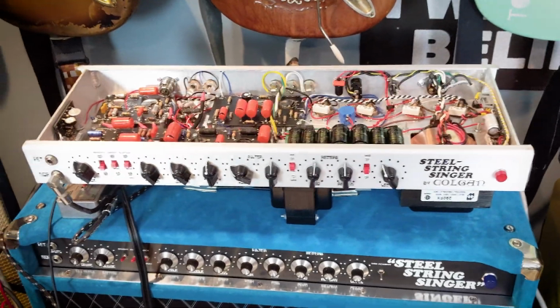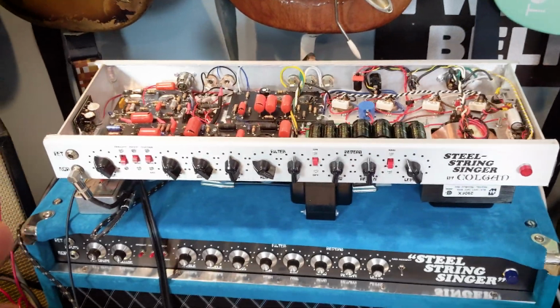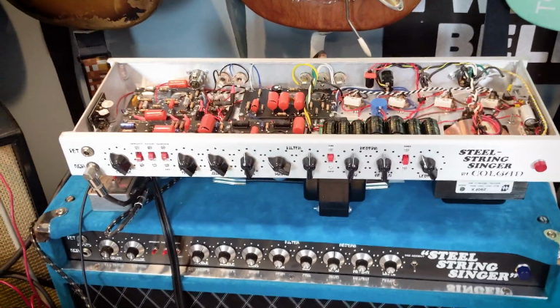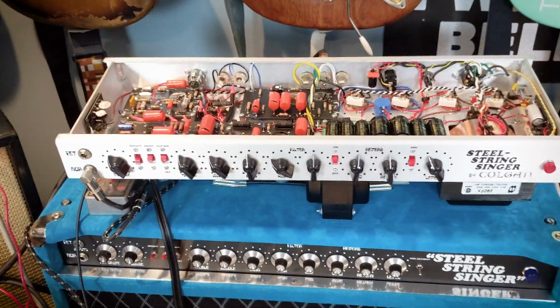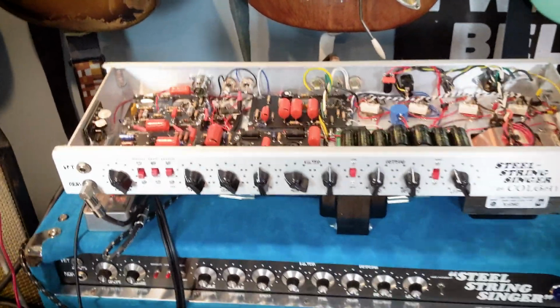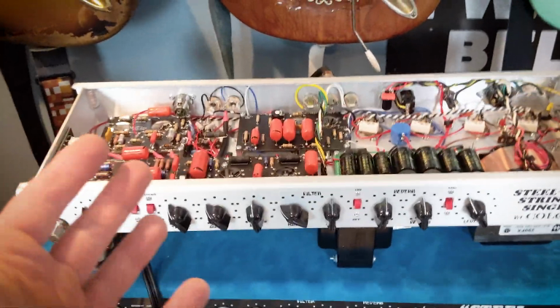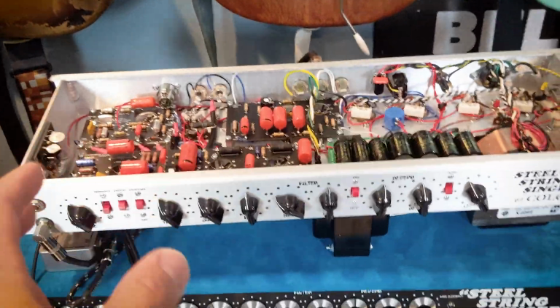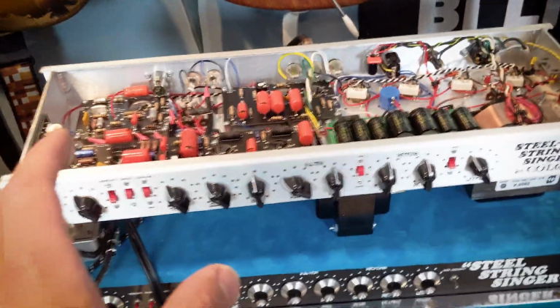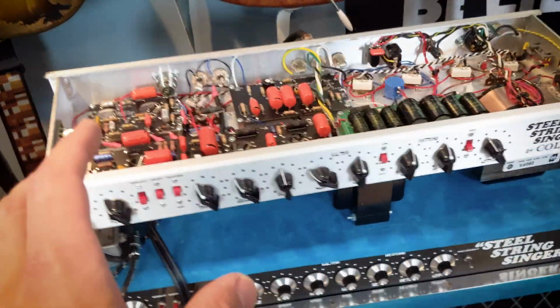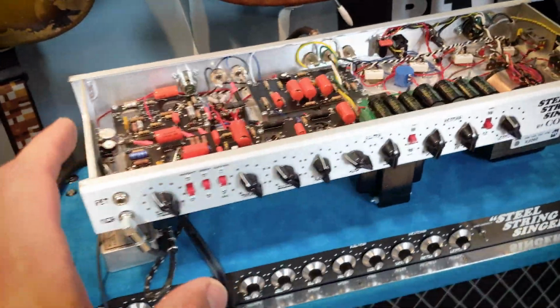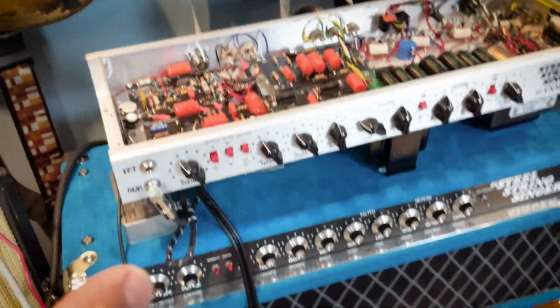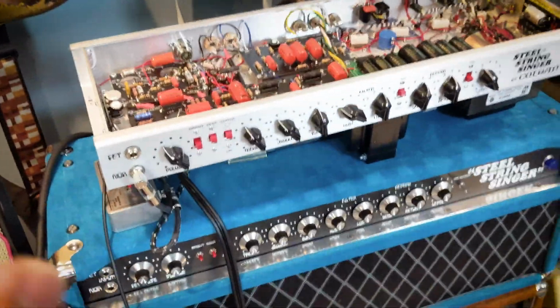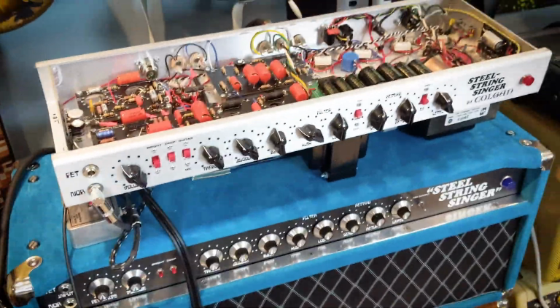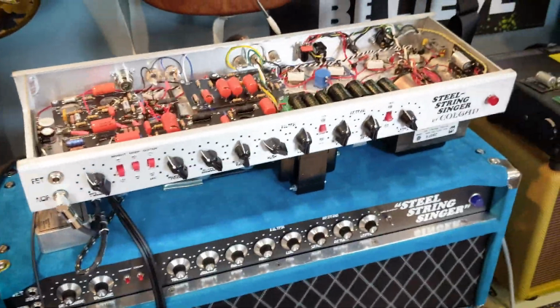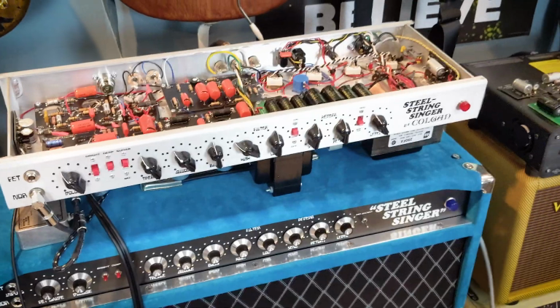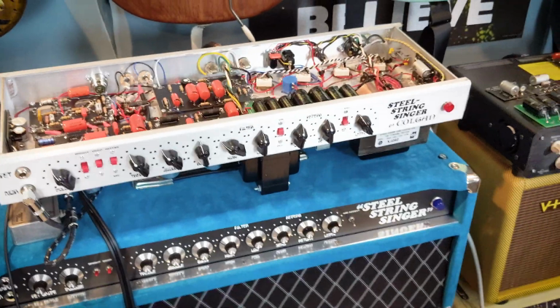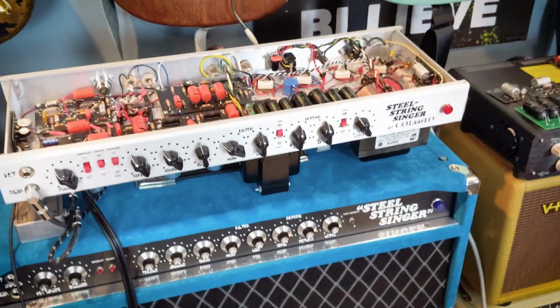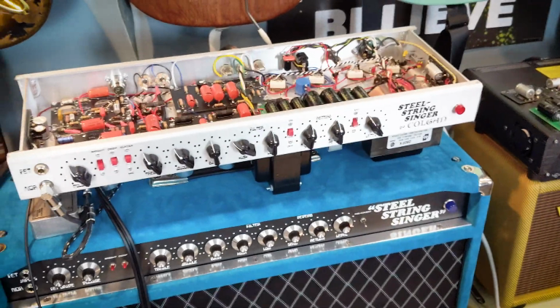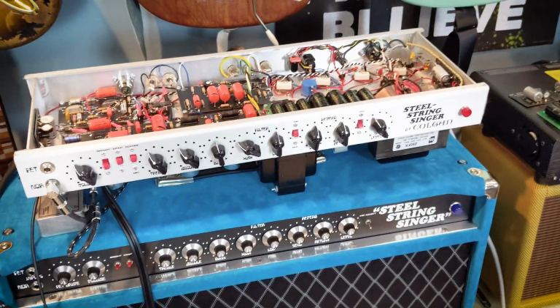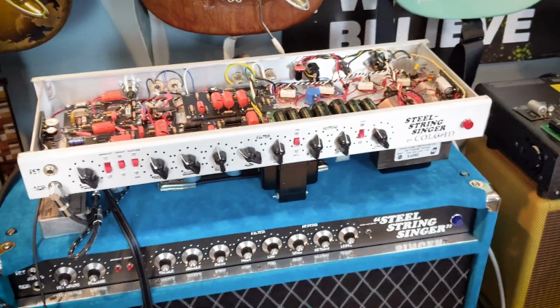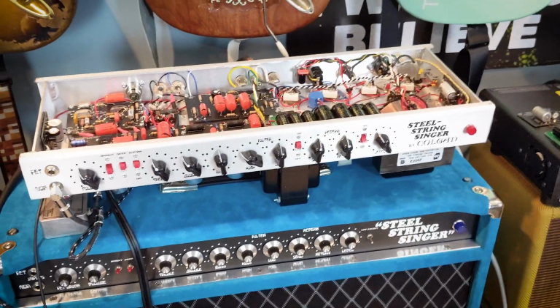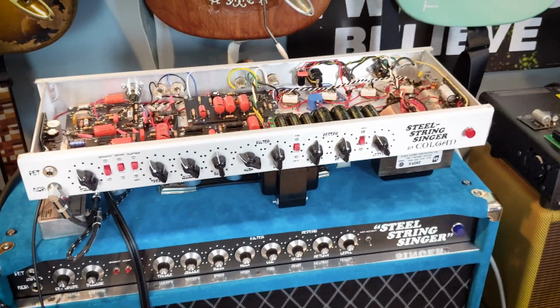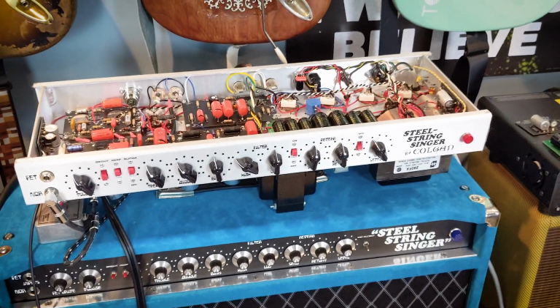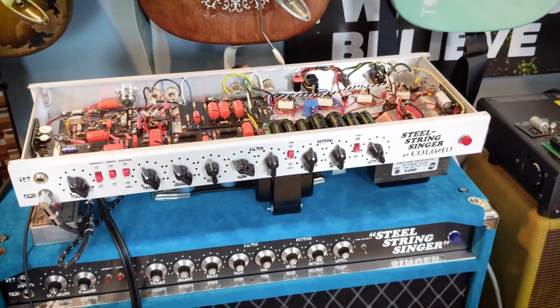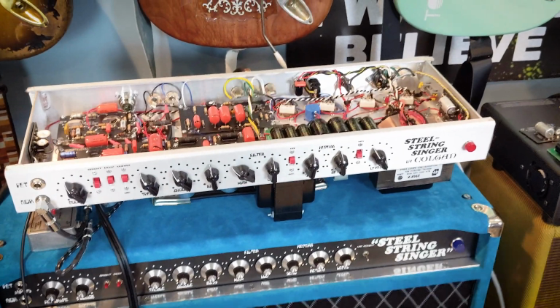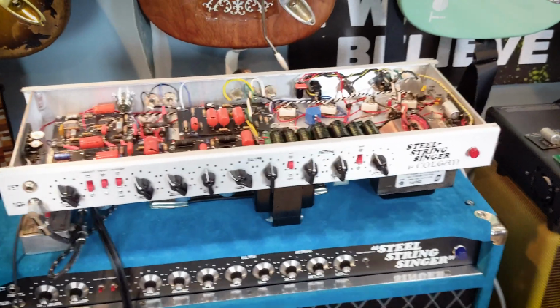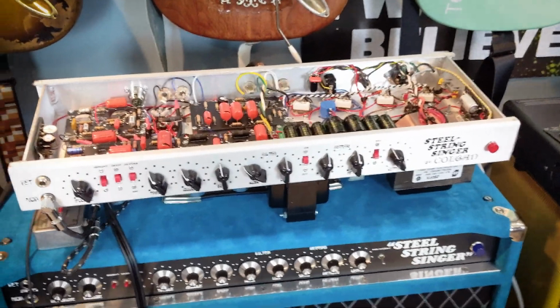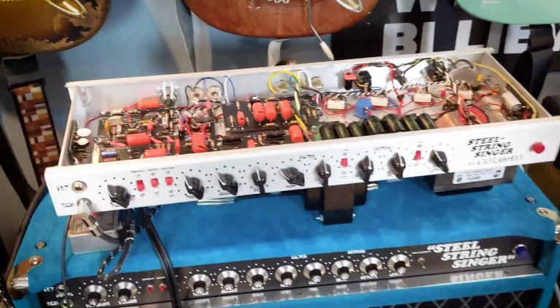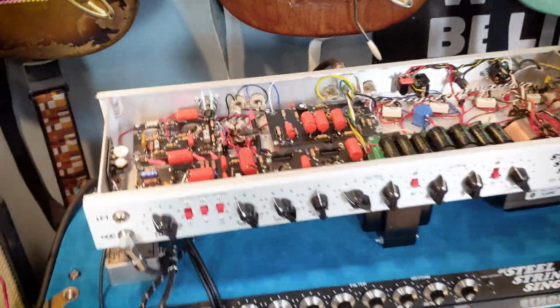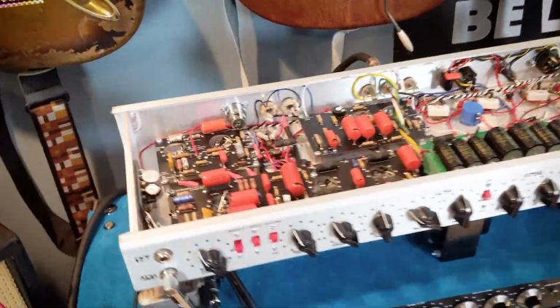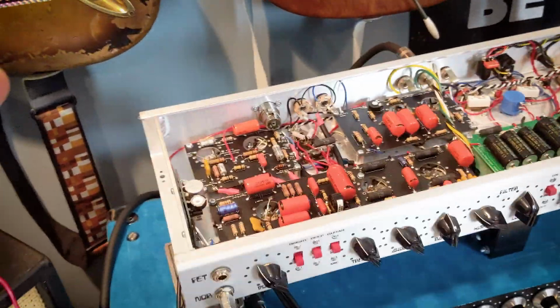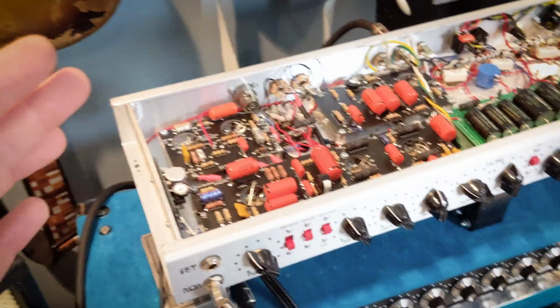What's up everyone. I realized I haven't posted in a while, but I want to give you straight off the bat an update on this amp — it works, it sounds amazing.